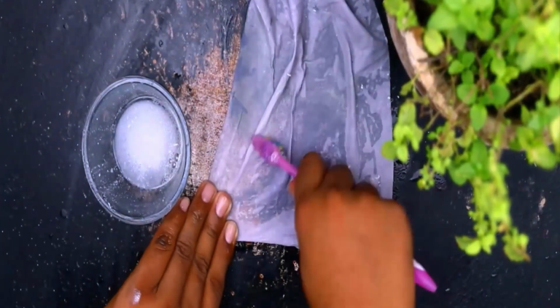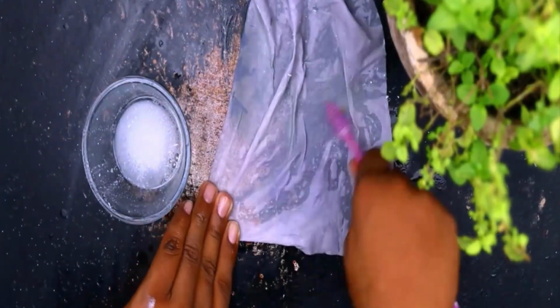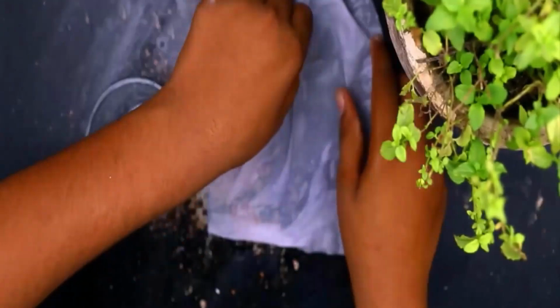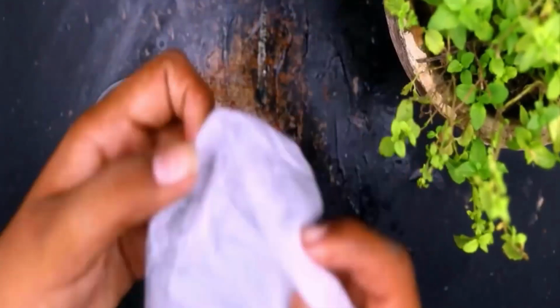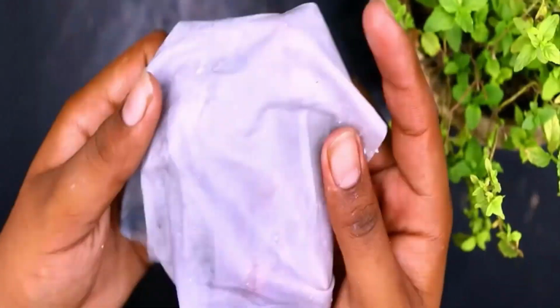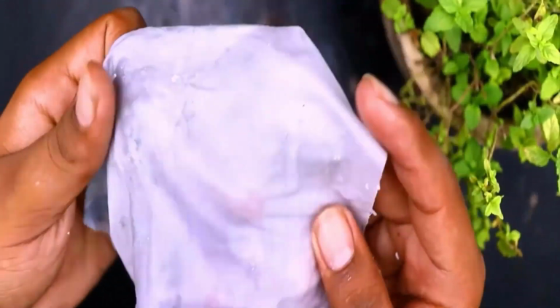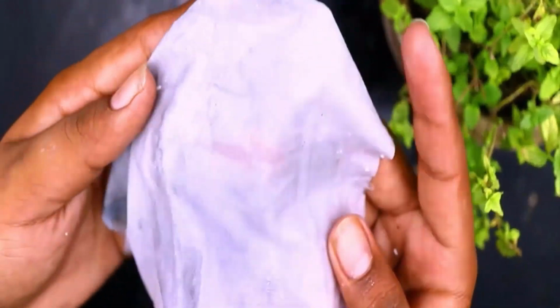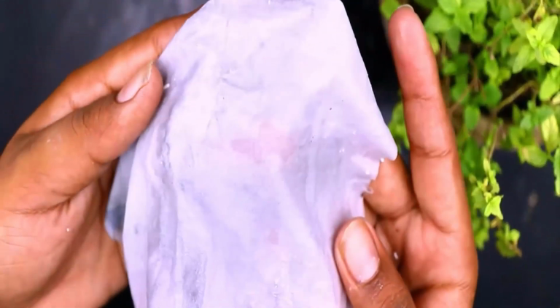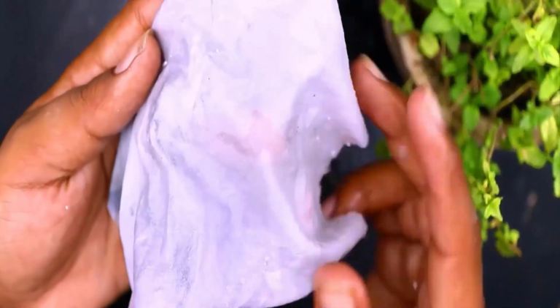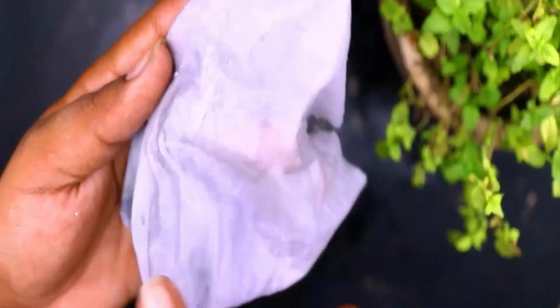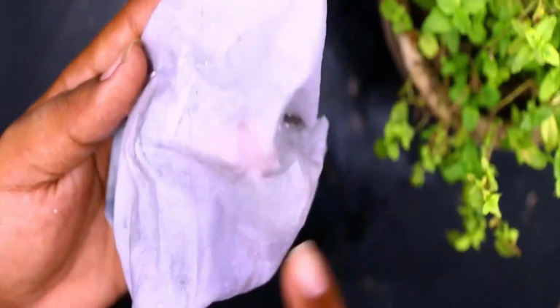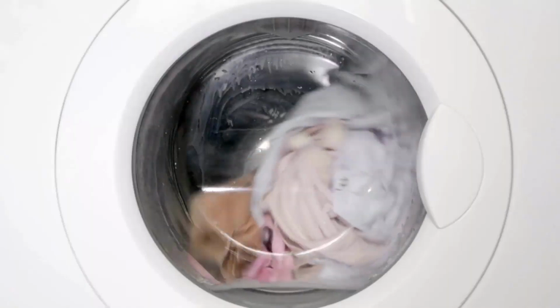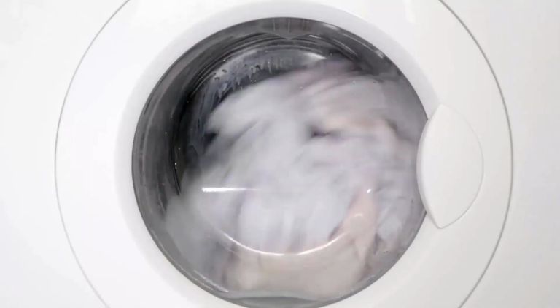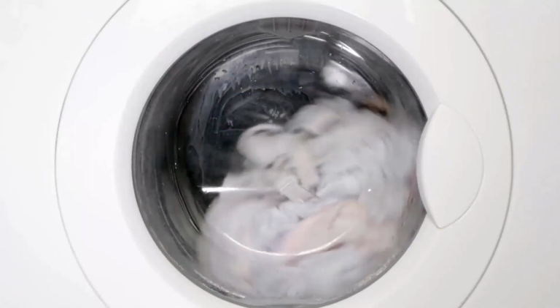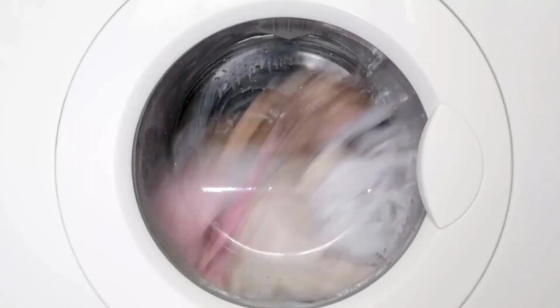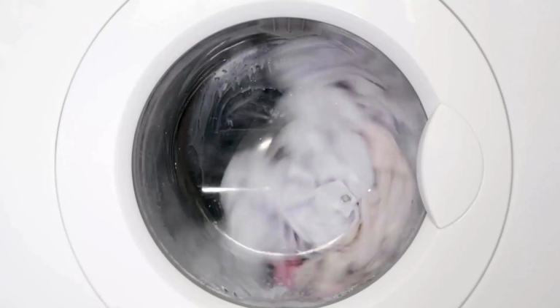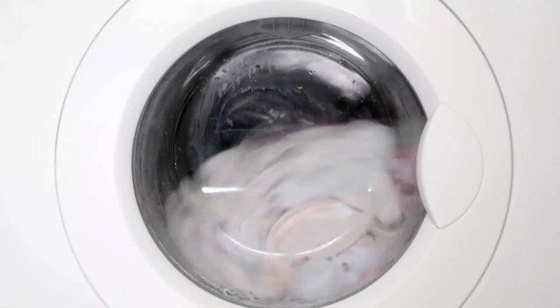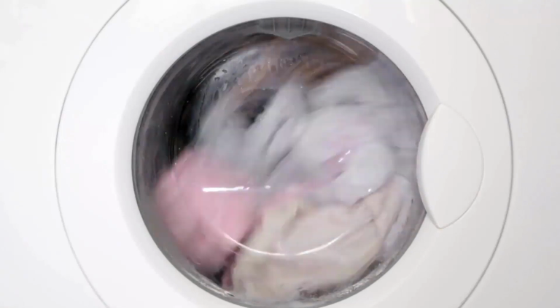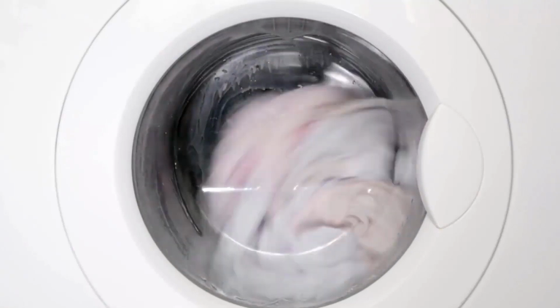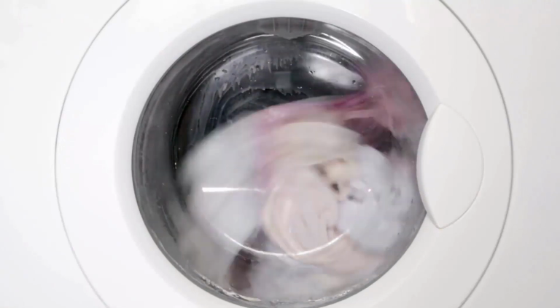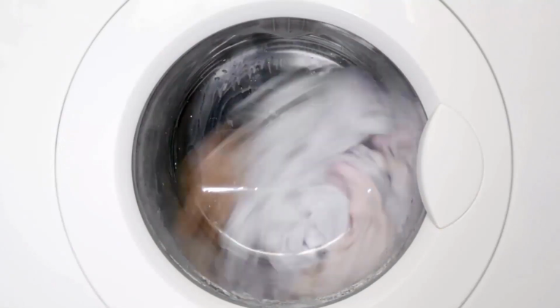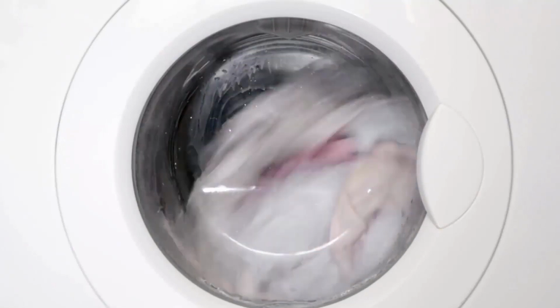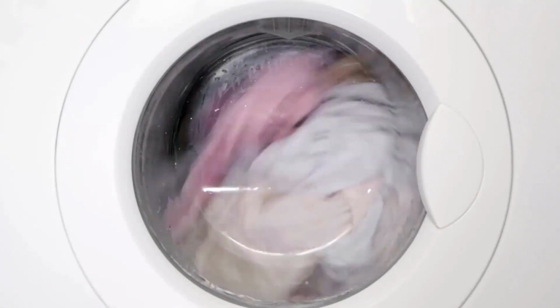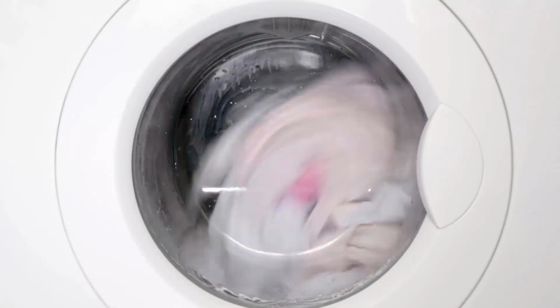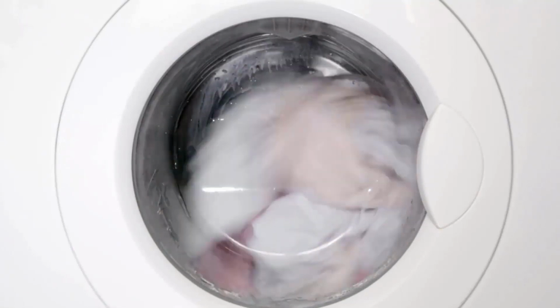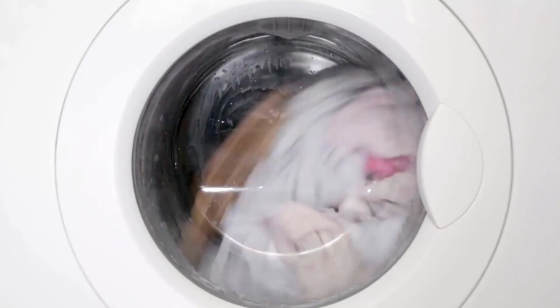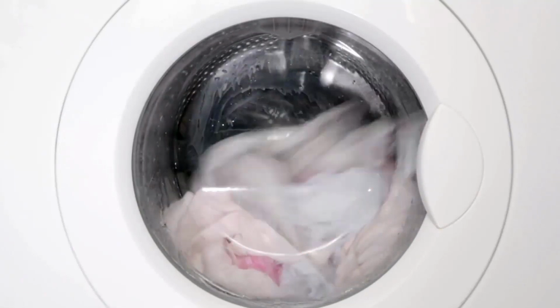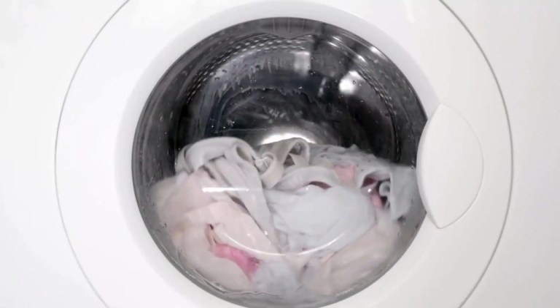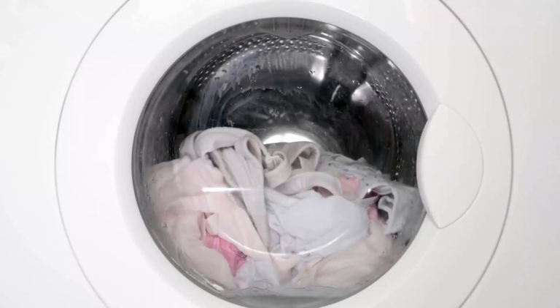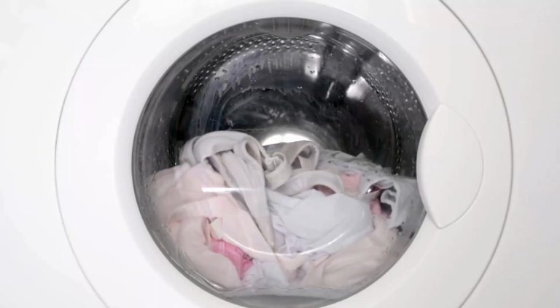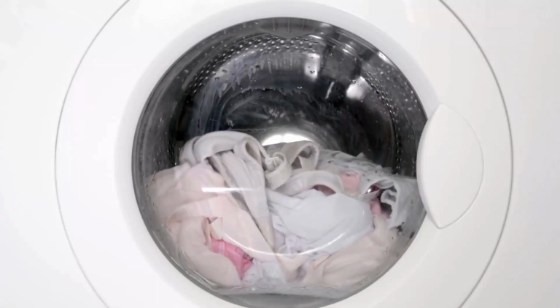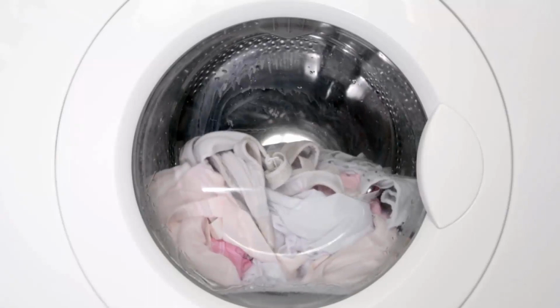Soak your cloth in this solution and gently scrub the stain using a toothbrush, and you will get the blueberry stains out of your clothes easily. Finally, wash the clothing as you normally would using cold water and your regular laundry detergent, and the stain will go away easily.